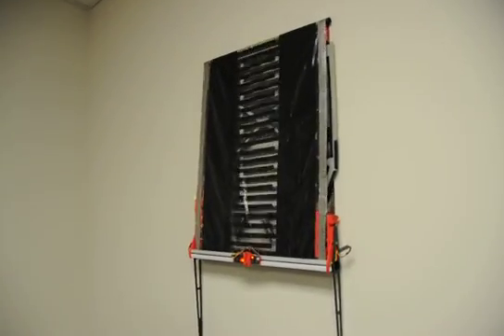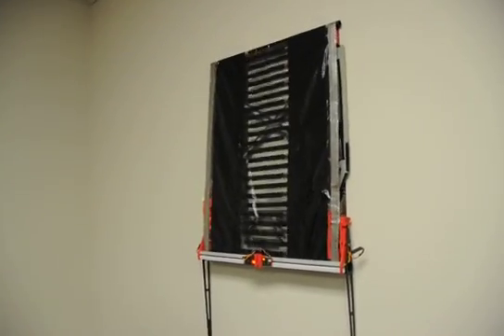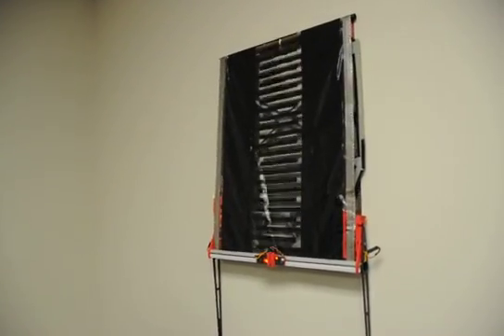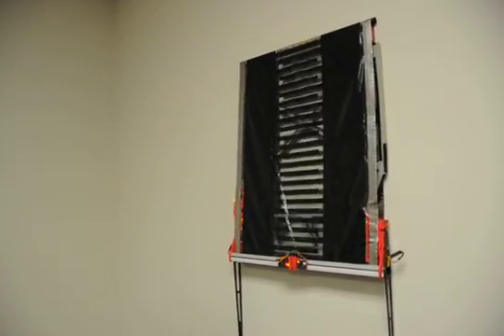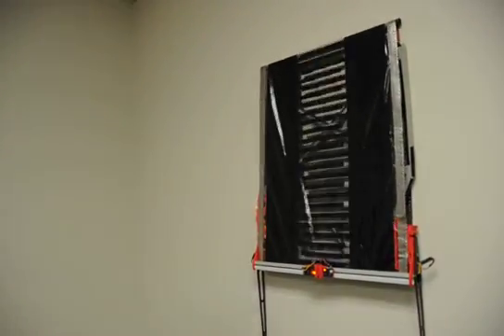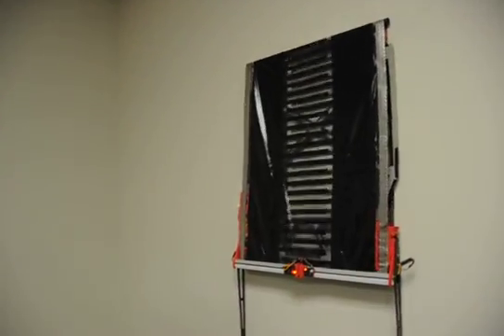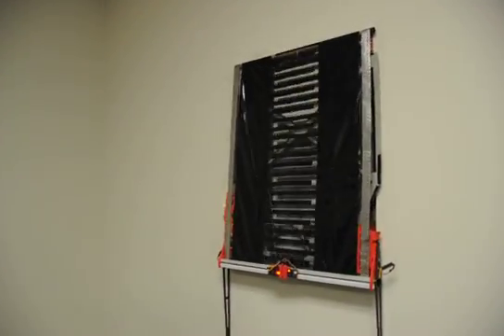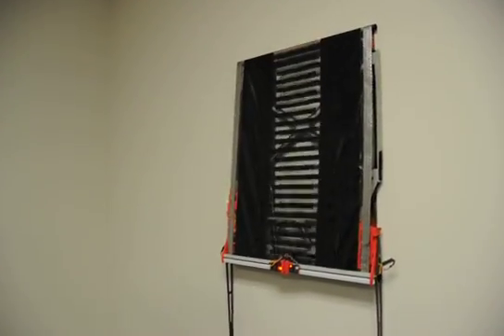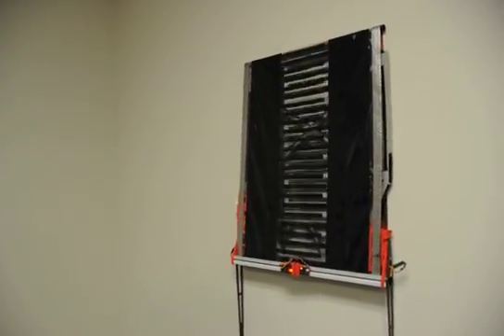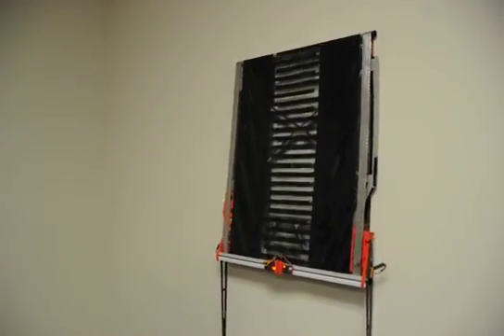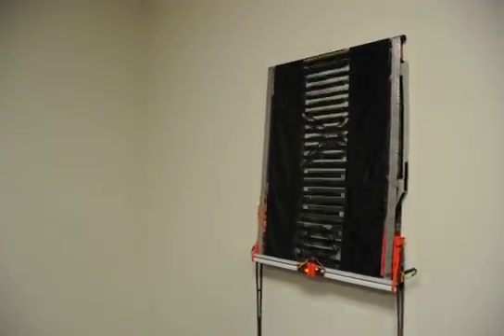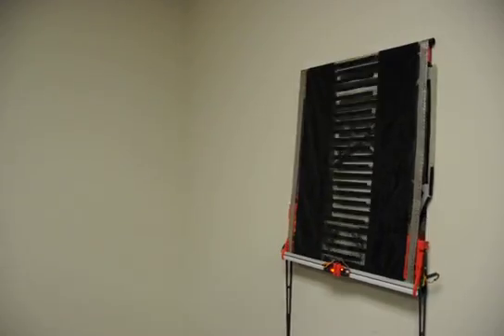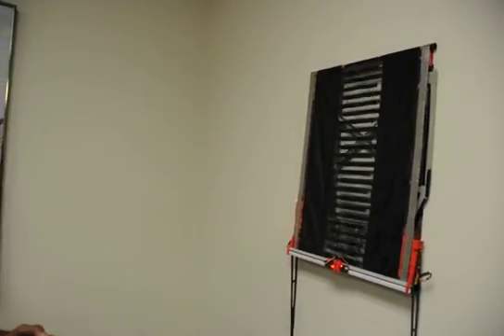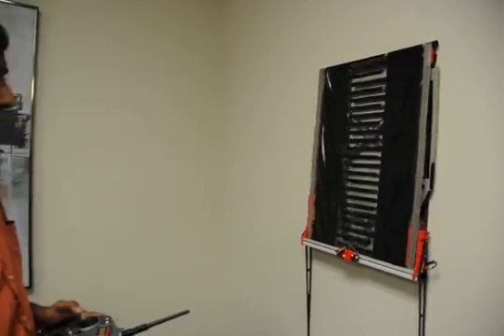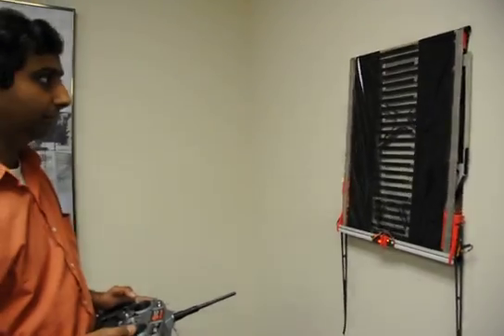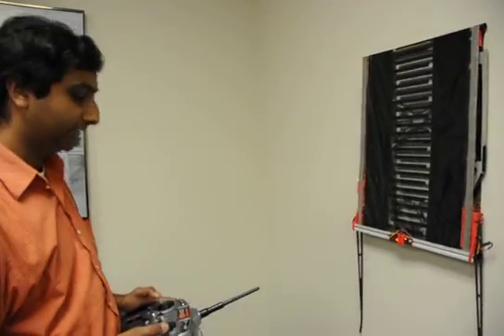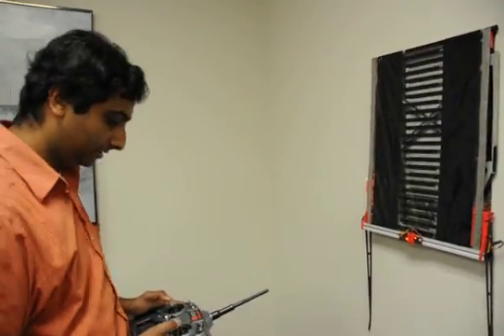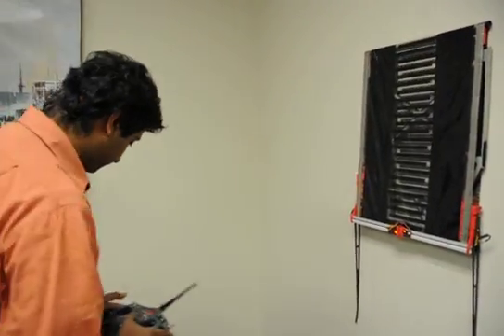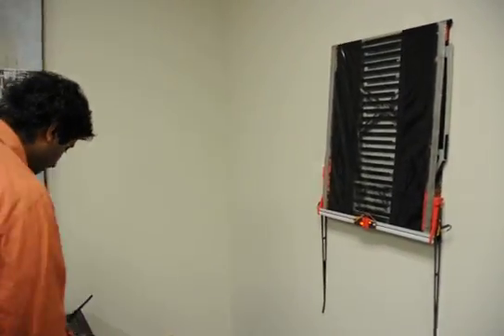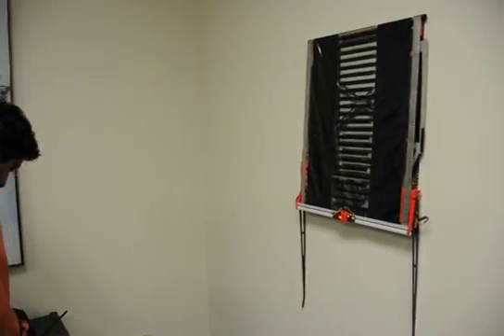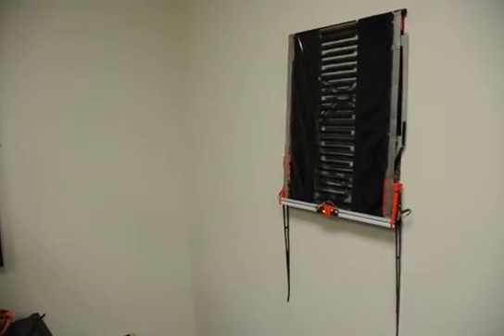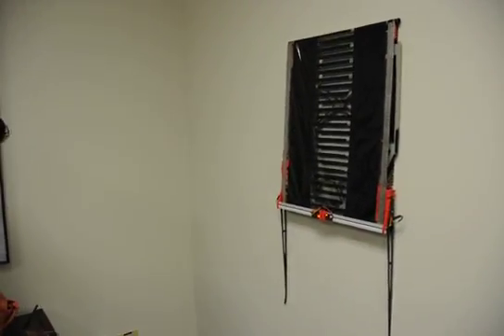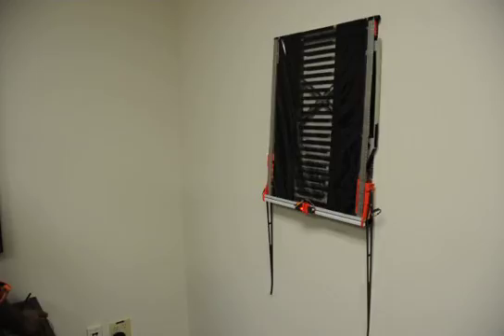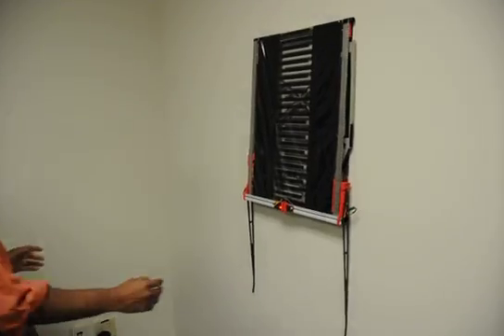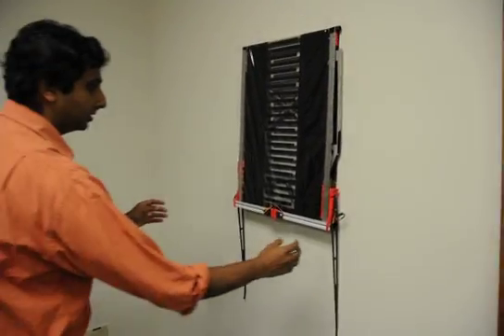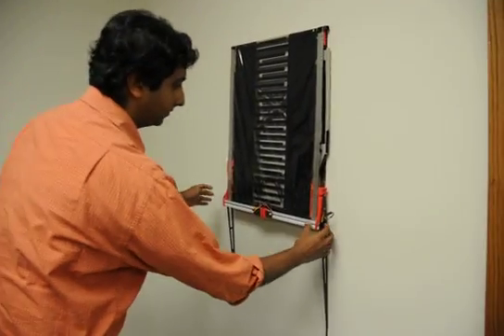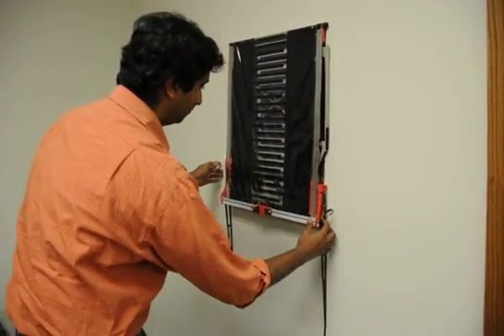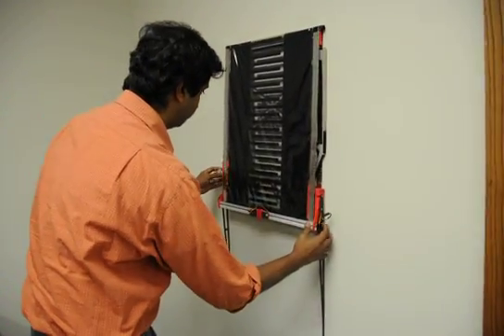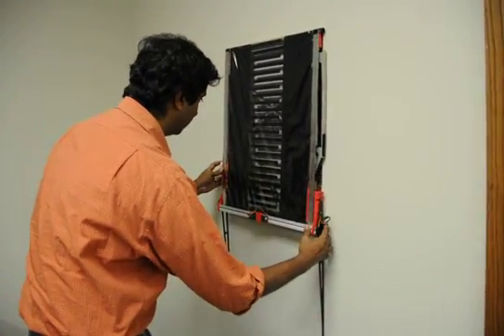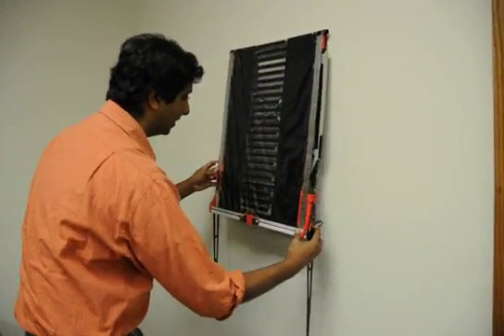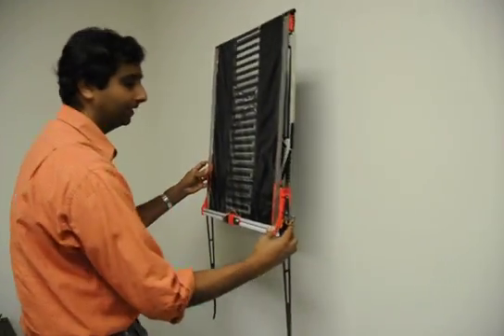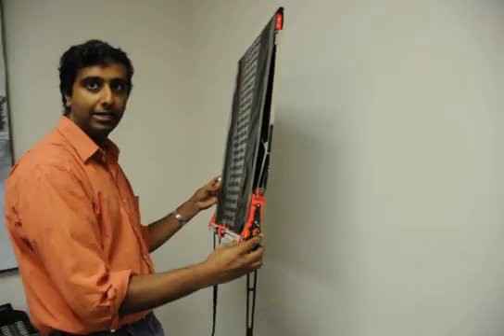Can you talk about what was the inspiration for this? Where did the idea come from? We have a lot of expertise from a couple of other technologies that we've developed in the mixture of polymers and electrostatics.